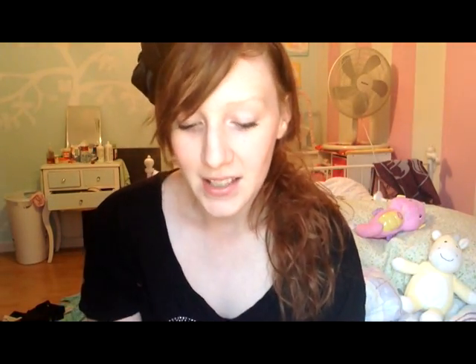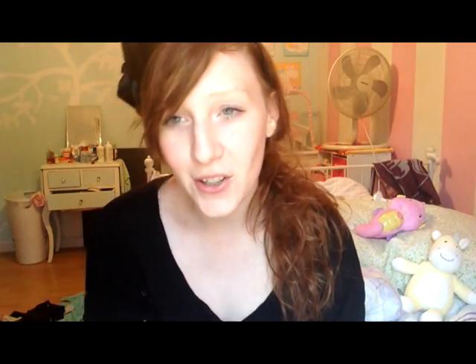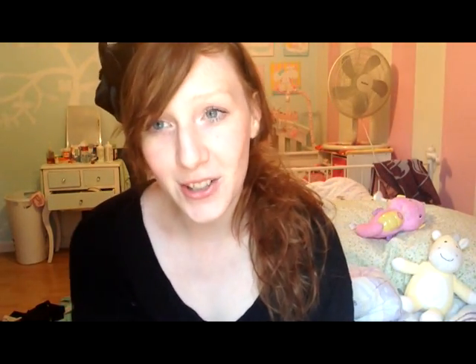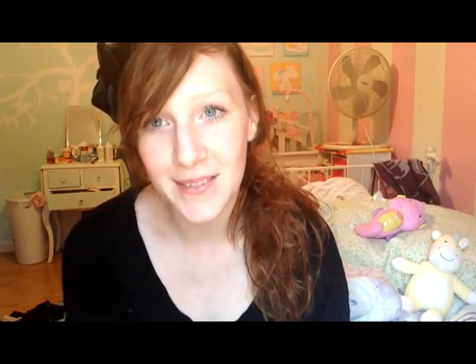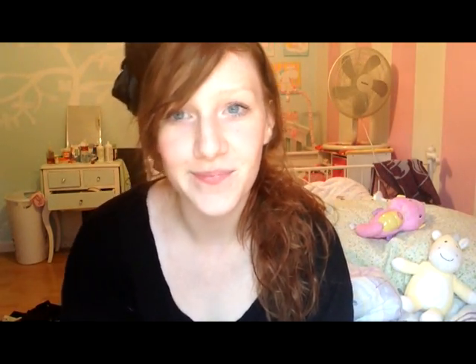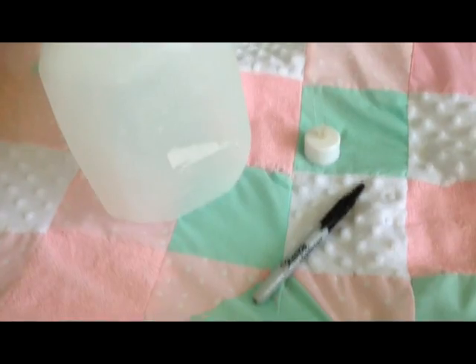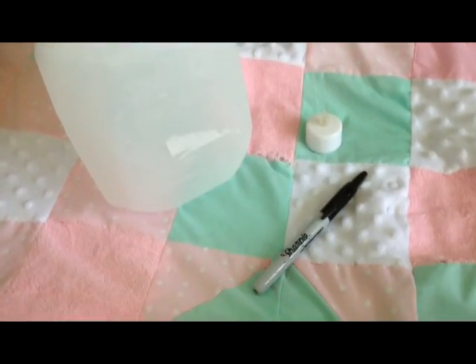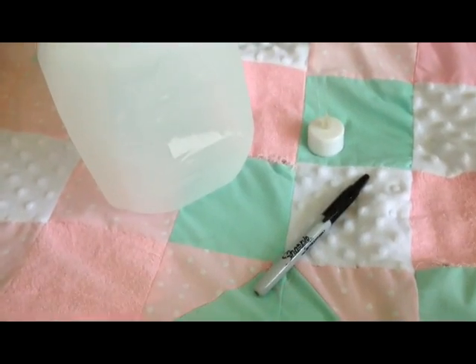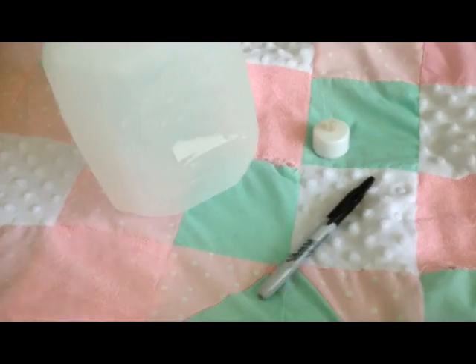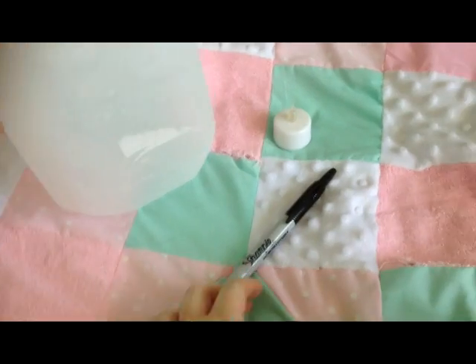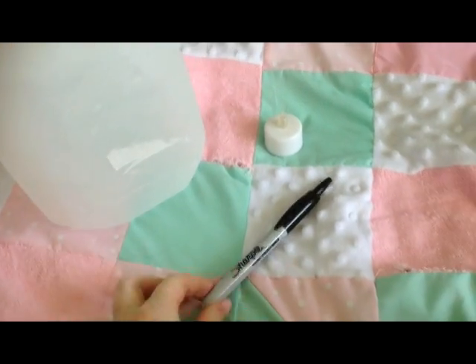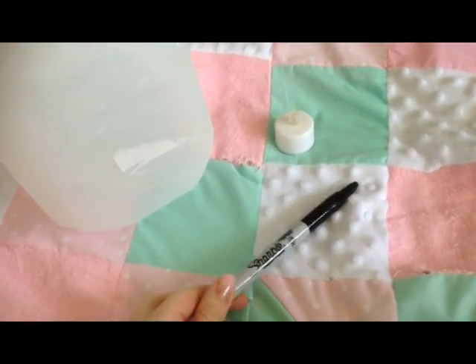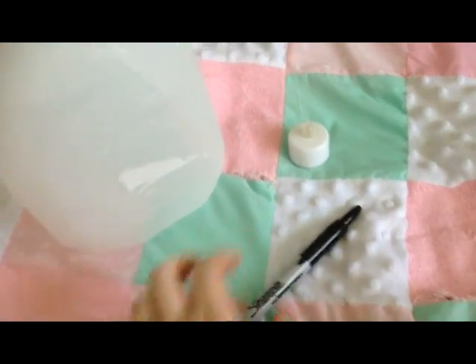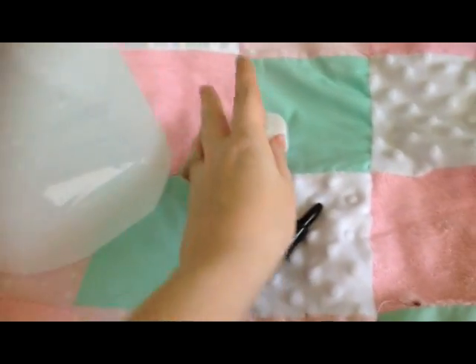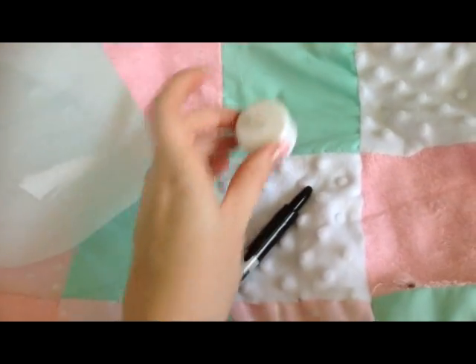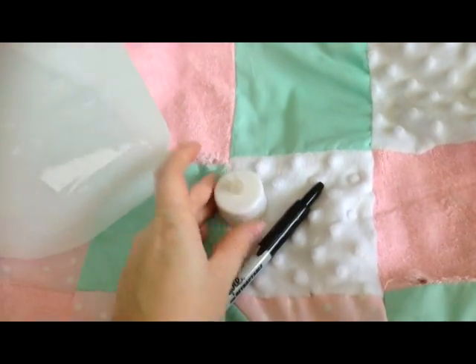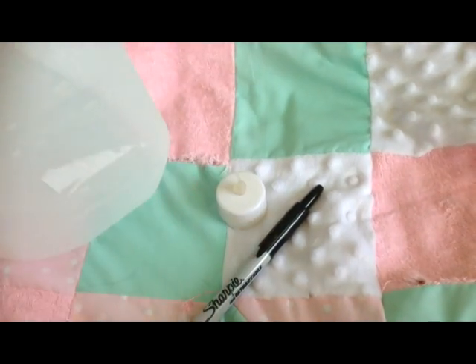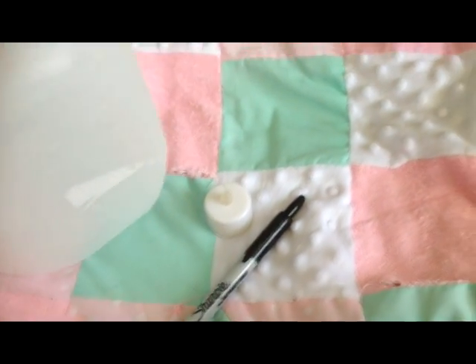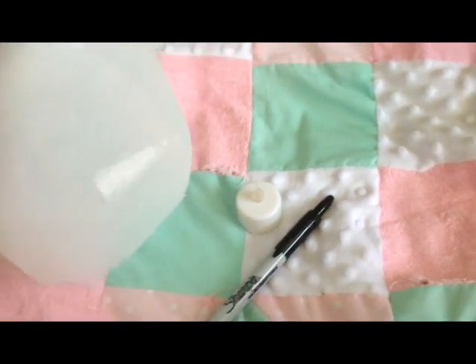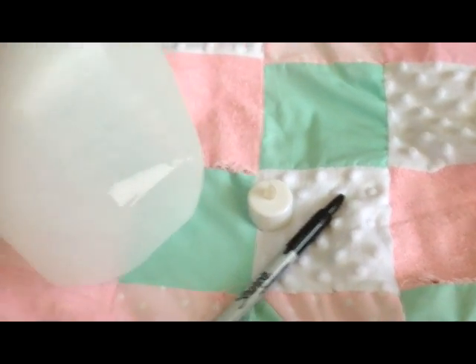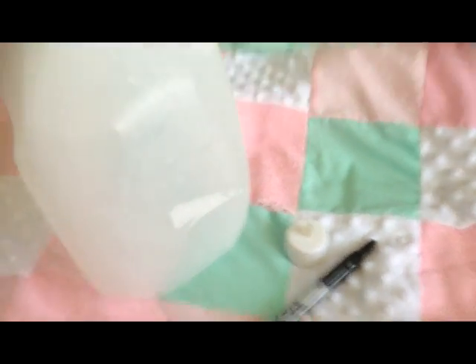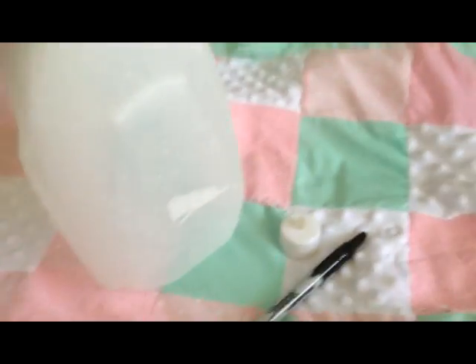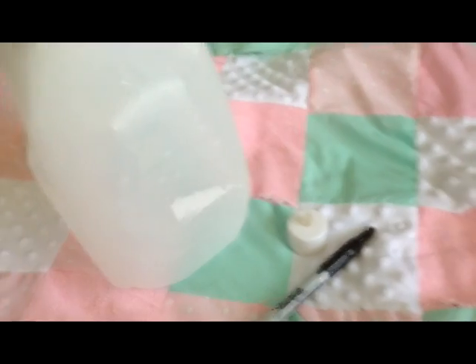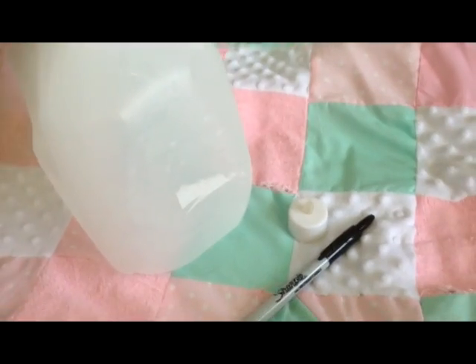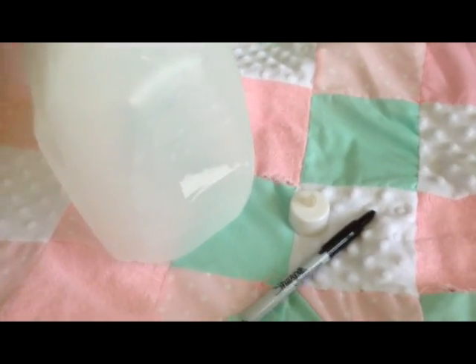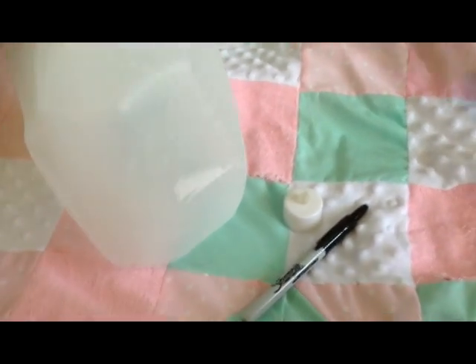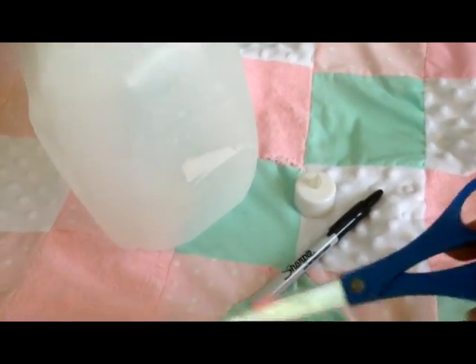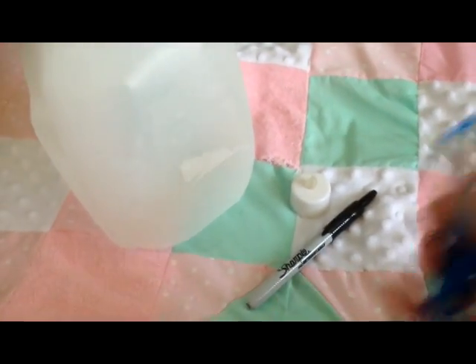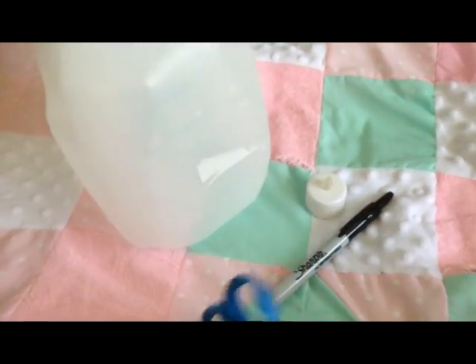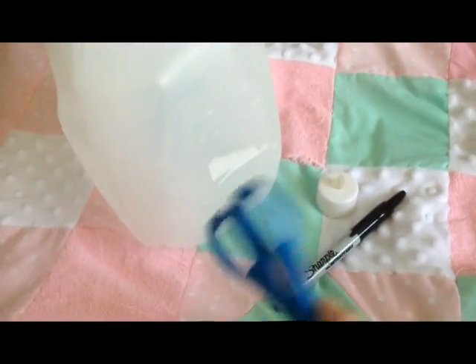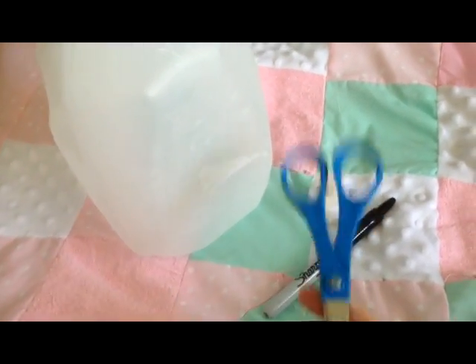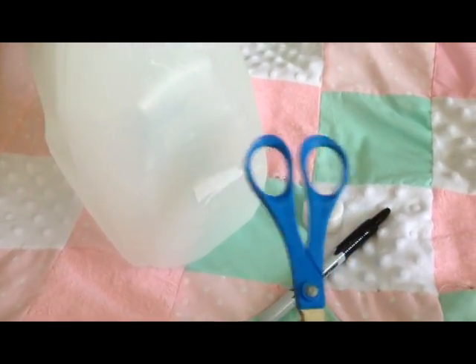So here are the things you're going to need. You're obviously going to need a milk jug, a Sharpie, a tea light, and you're also going to need a pair of scissors to cut a hole in your milk jug.